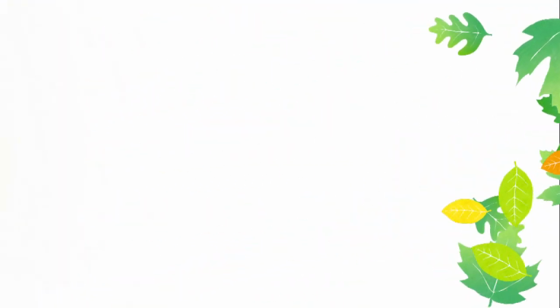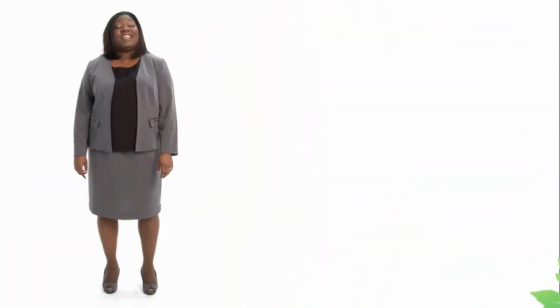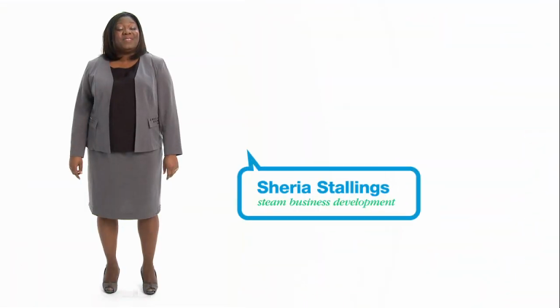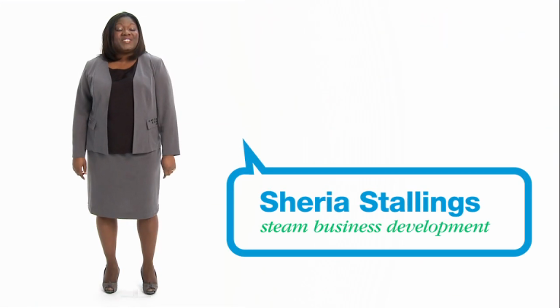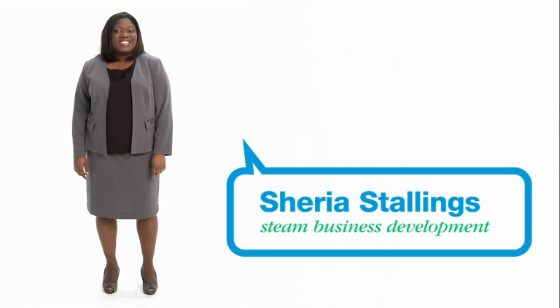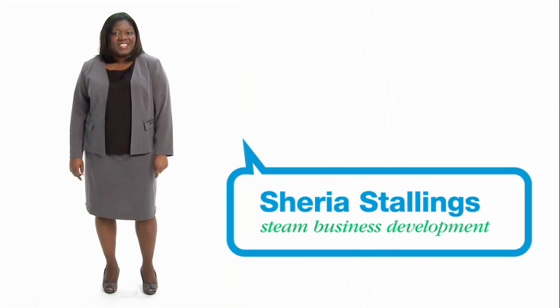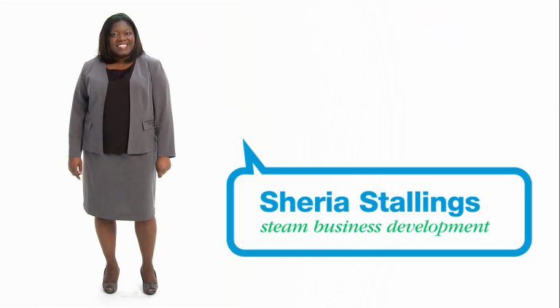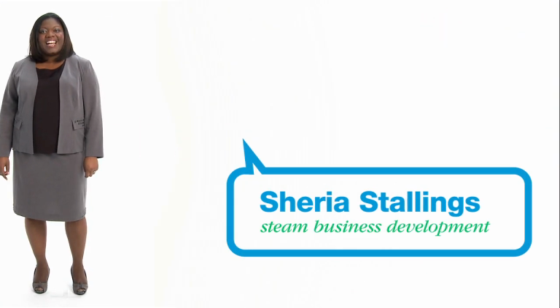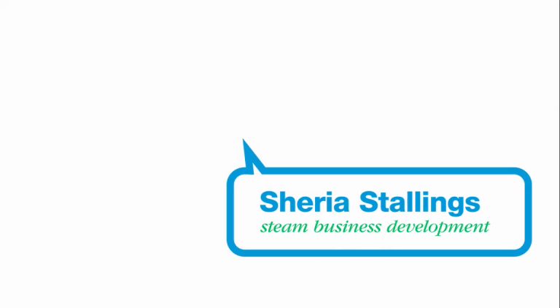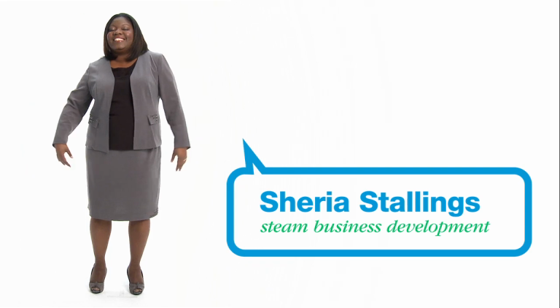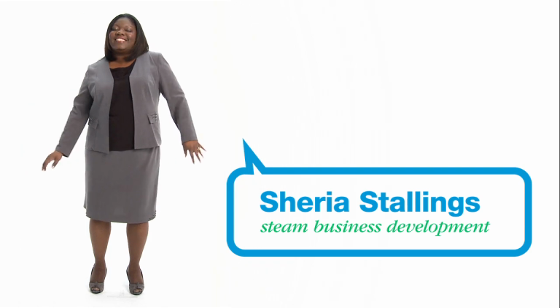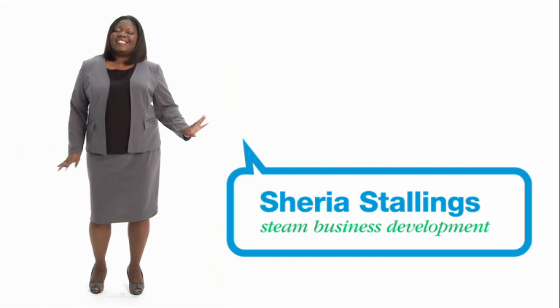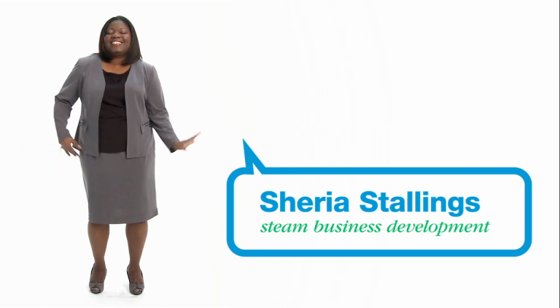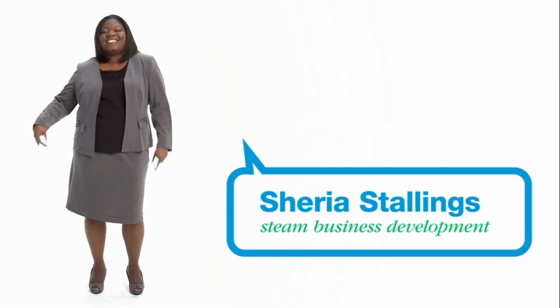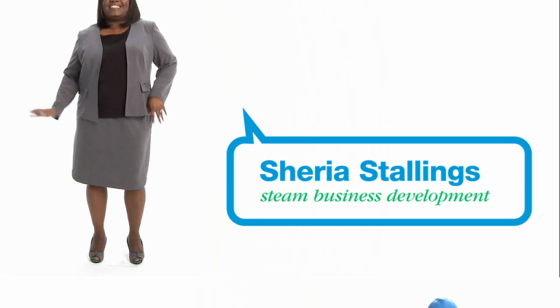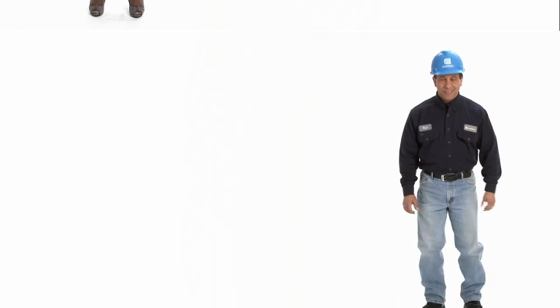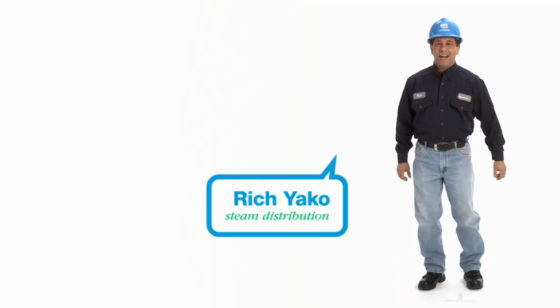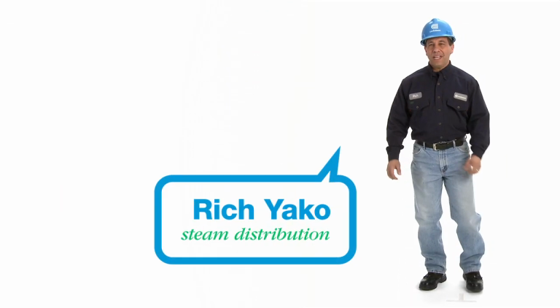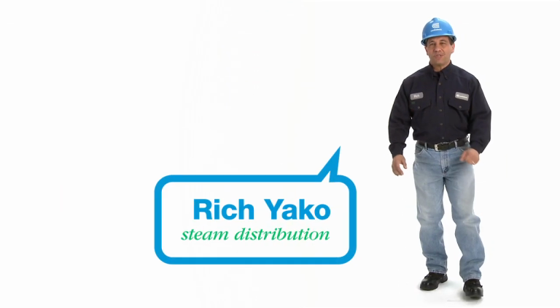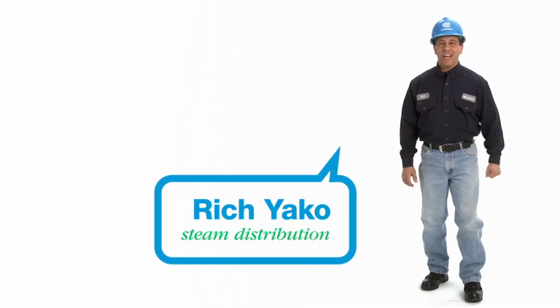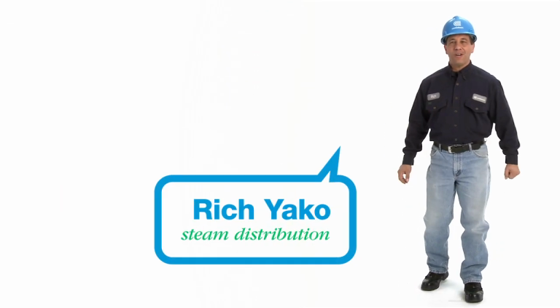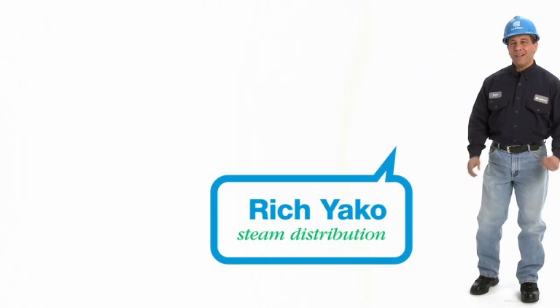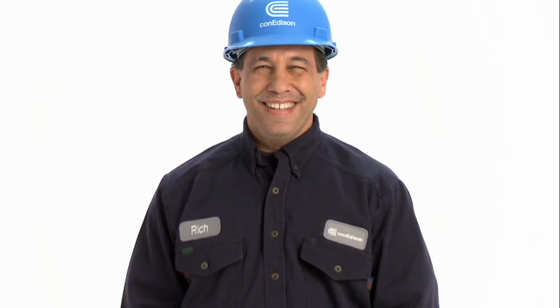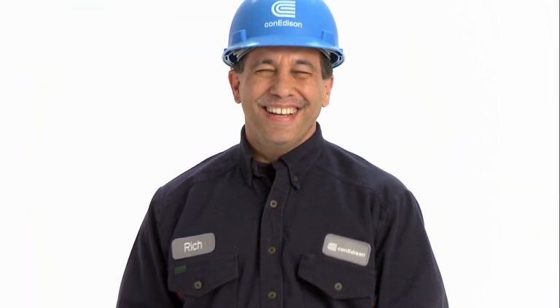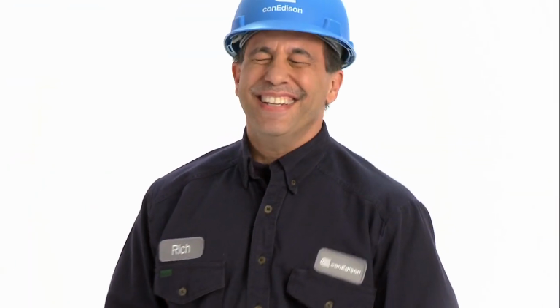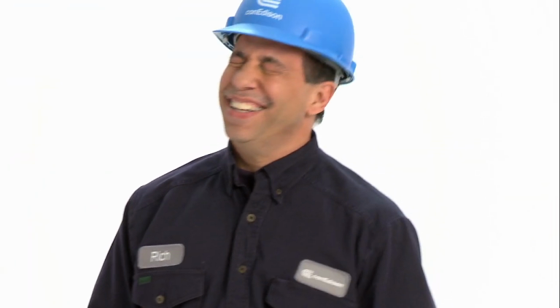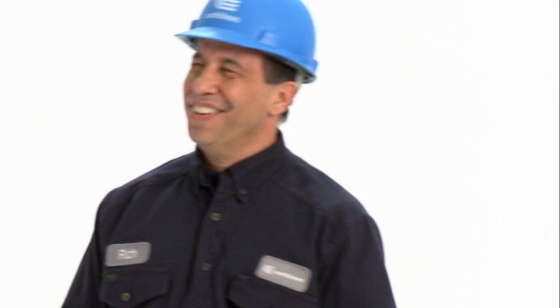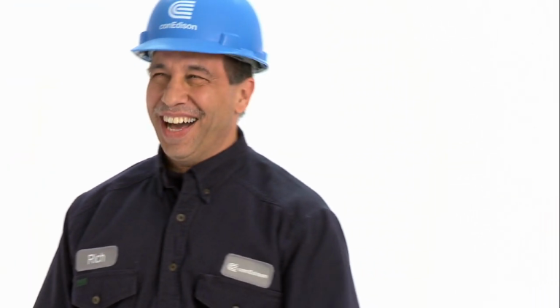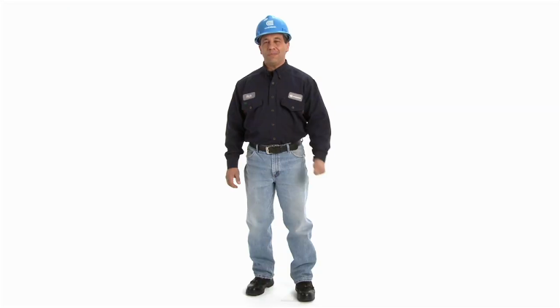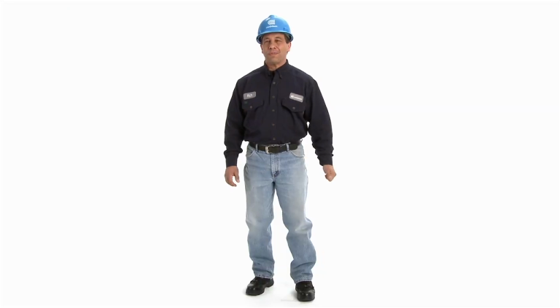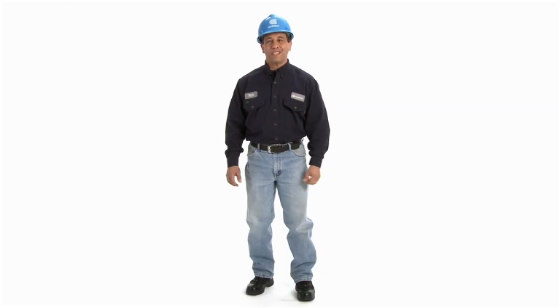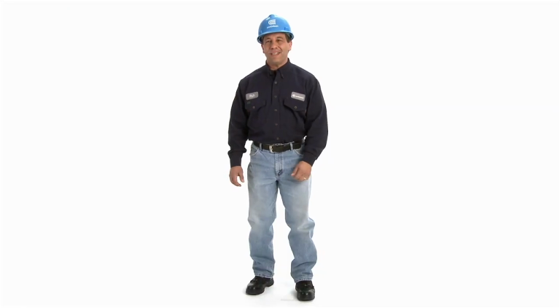My name is Sharia Stallings, and I currently work at Con Edison. Hi, my name is Rich Iacco. I work for Con Ed STEAM, because STEAM is the place to be.